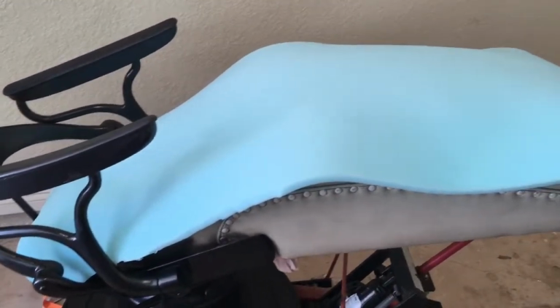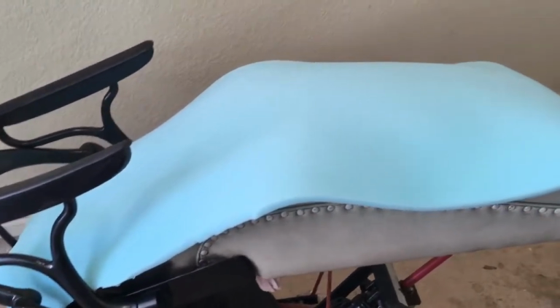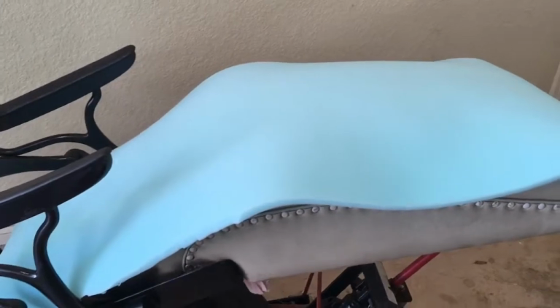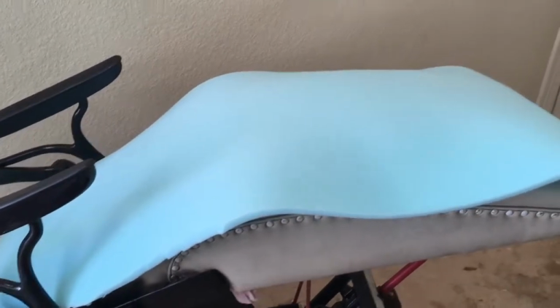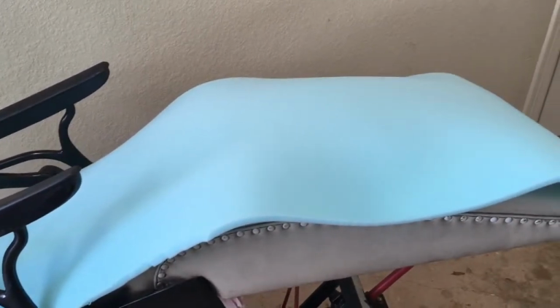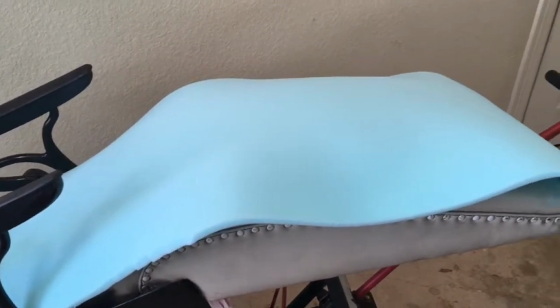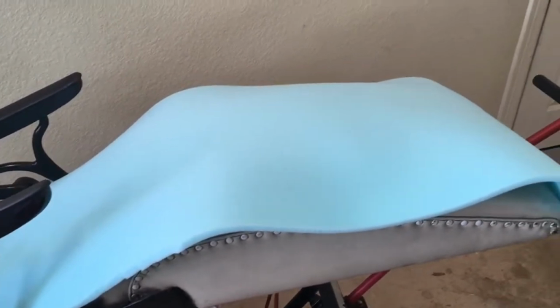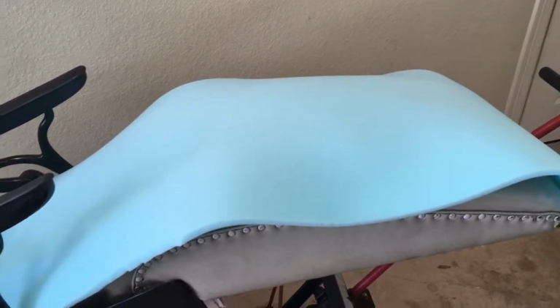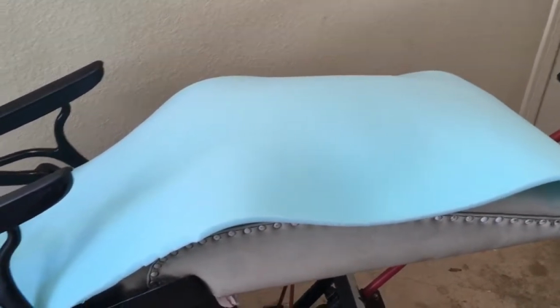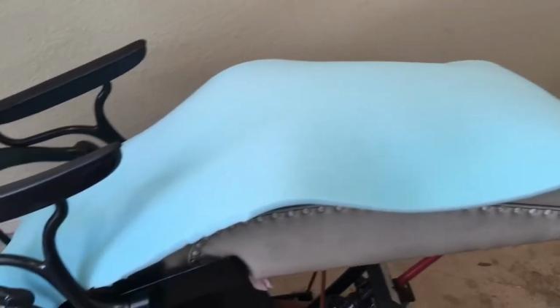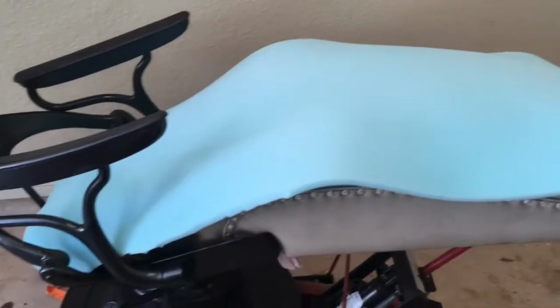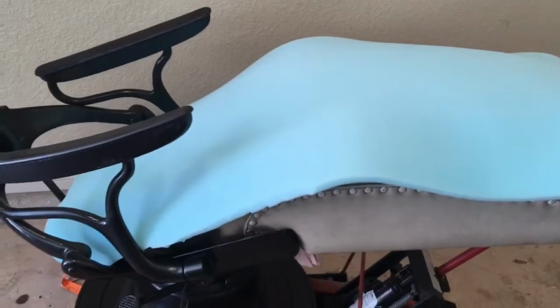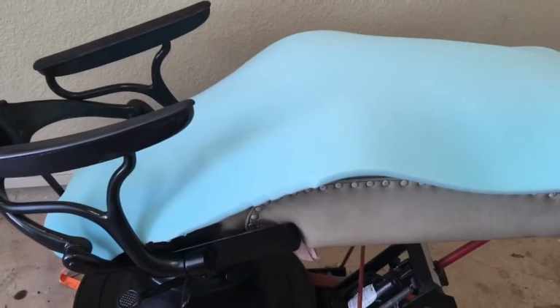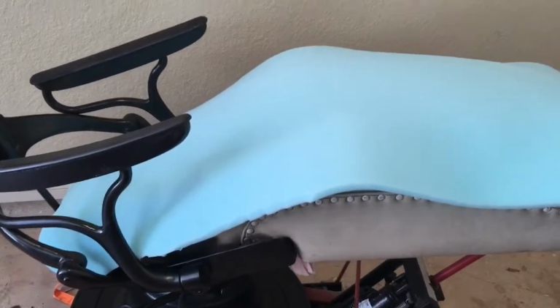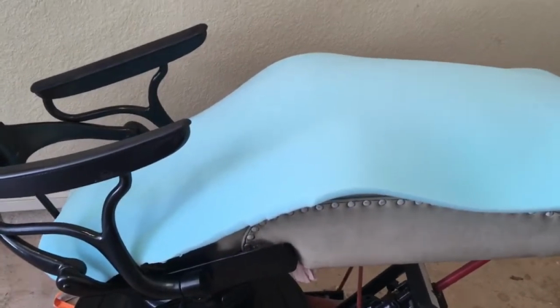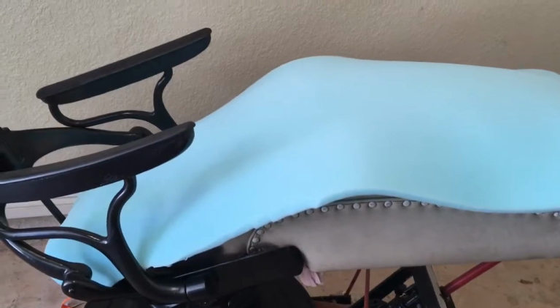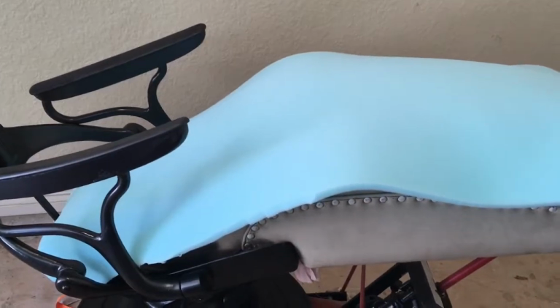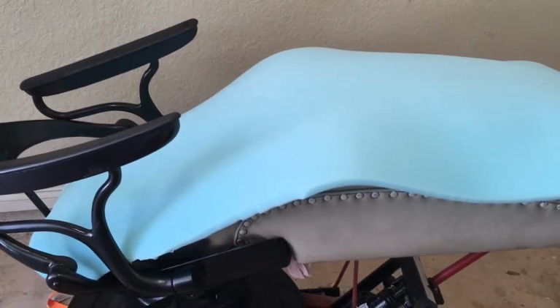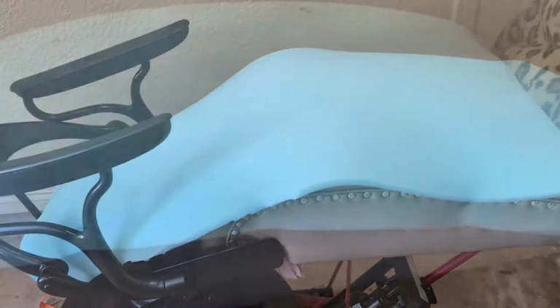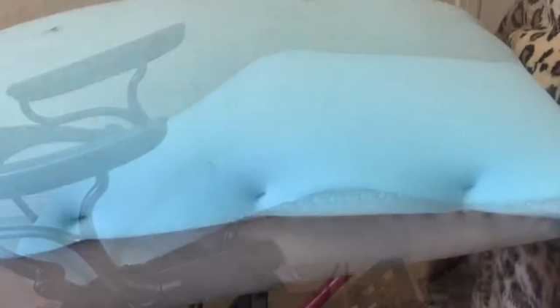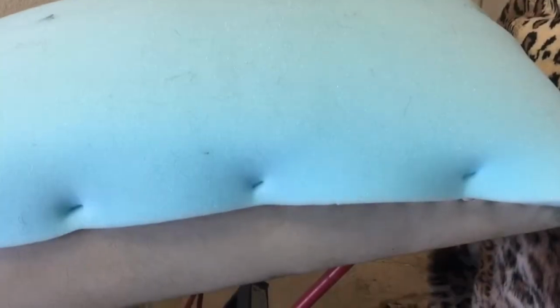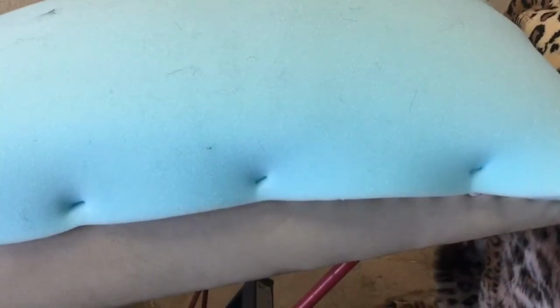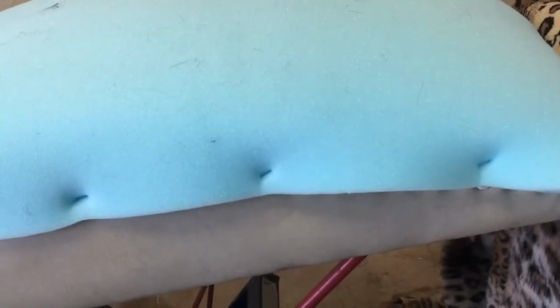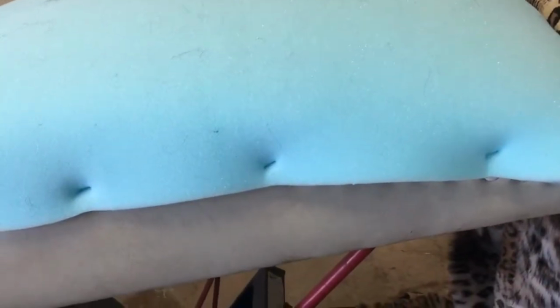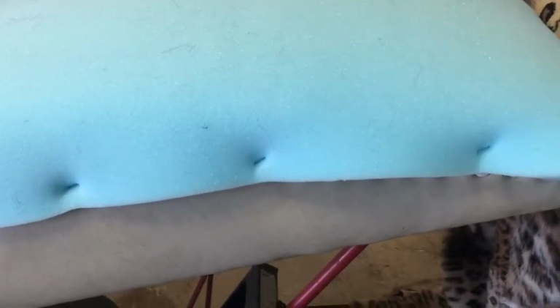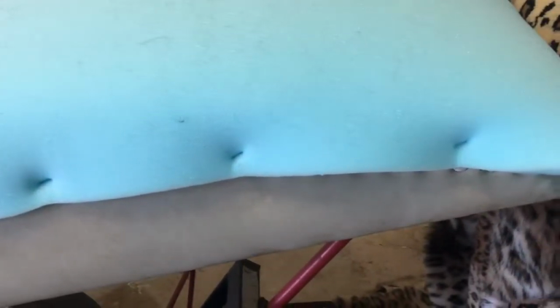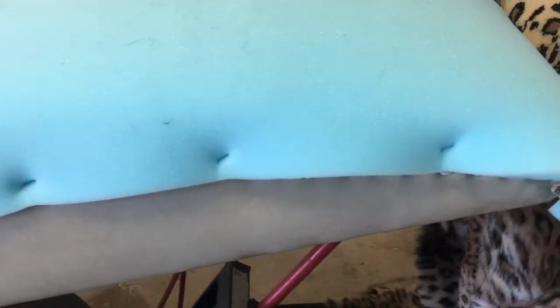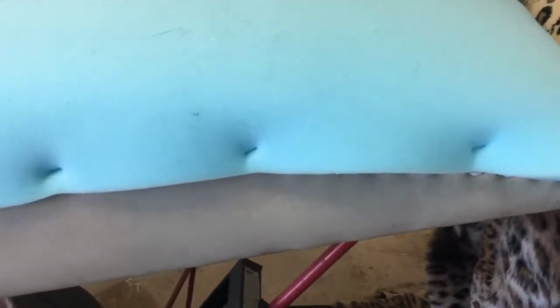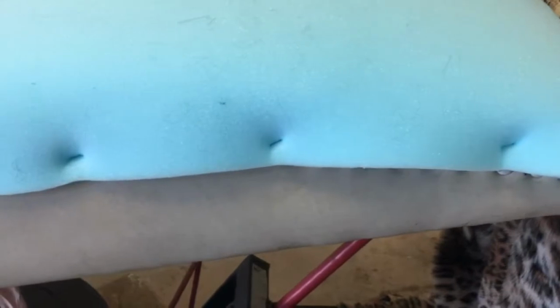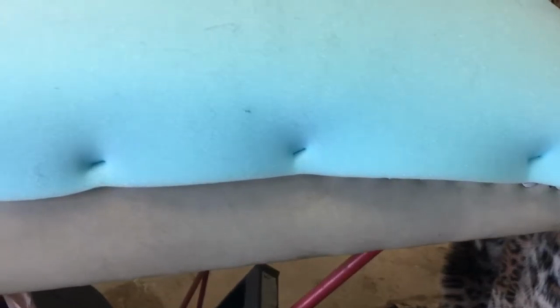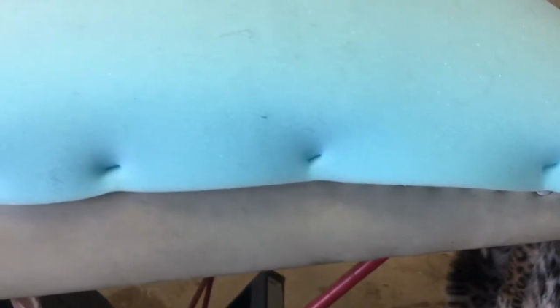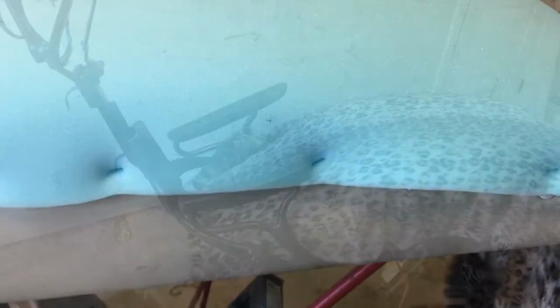I've trimmed my project foam so that it fits the base of the dental seat. I'm going to use my spray adhesive to glue that on and then cover it with the faux fur. I was actually able to staple it into the material, so that made this even quicker.